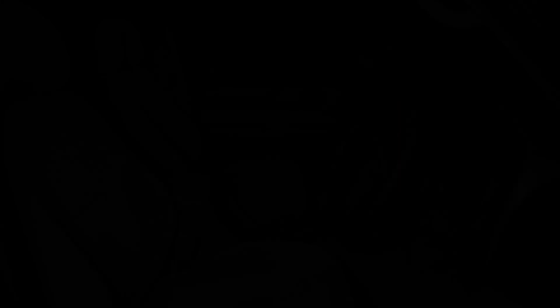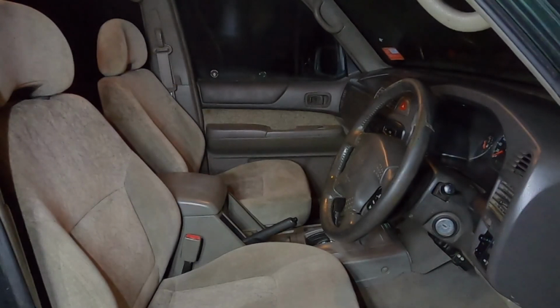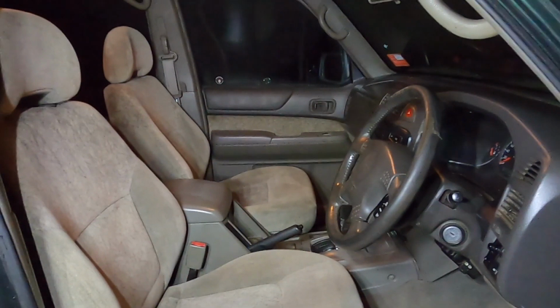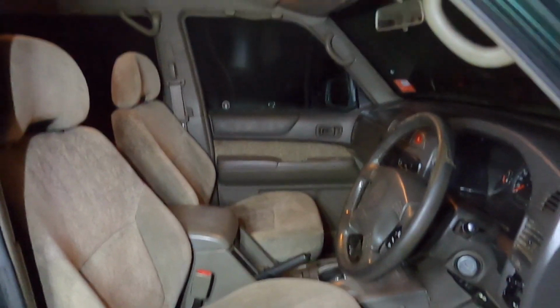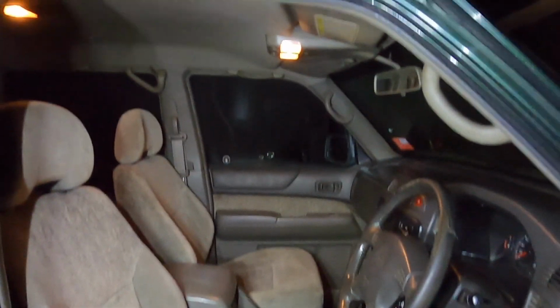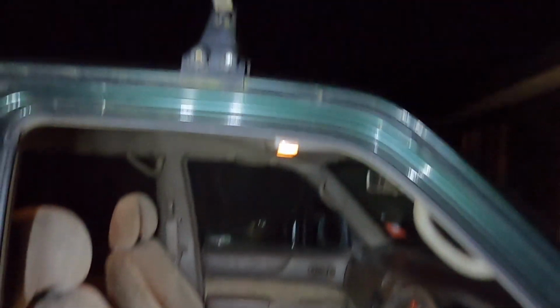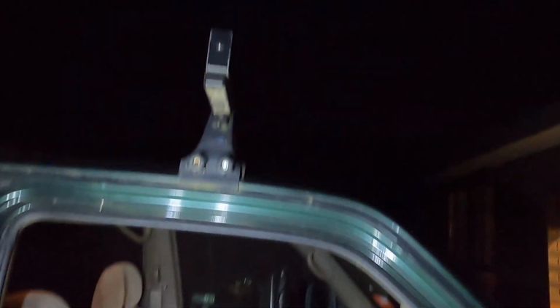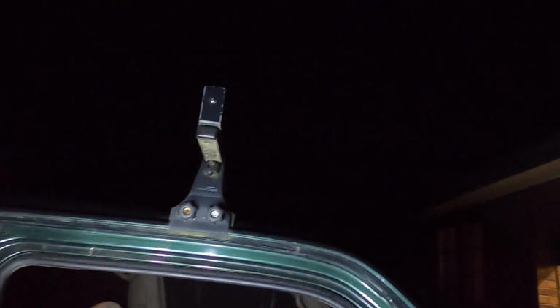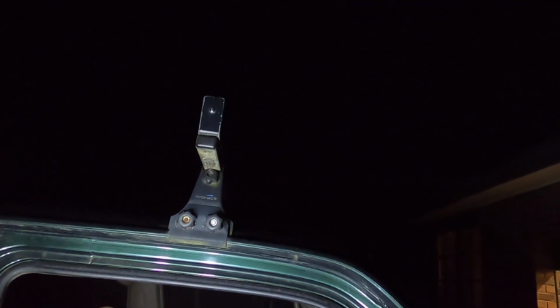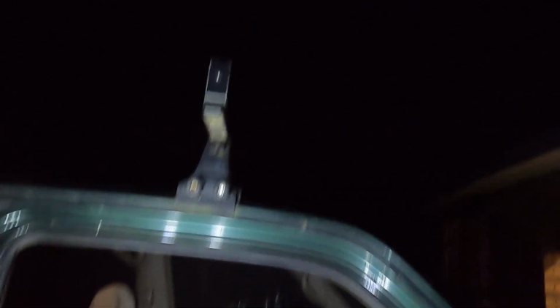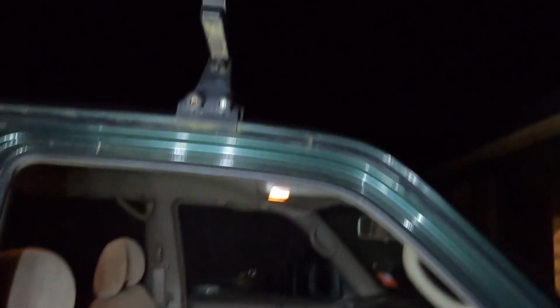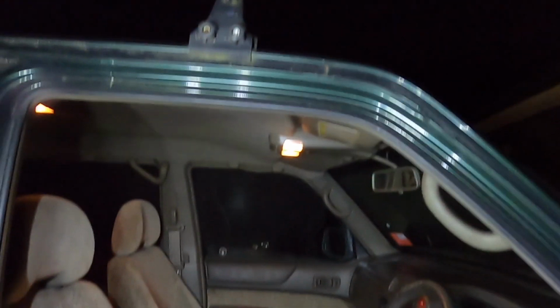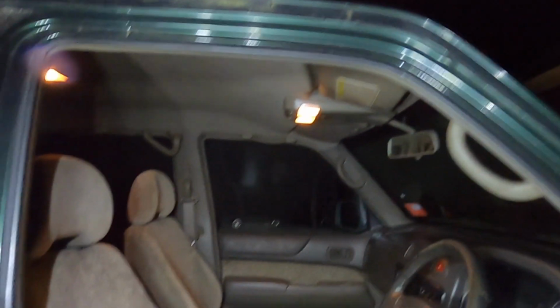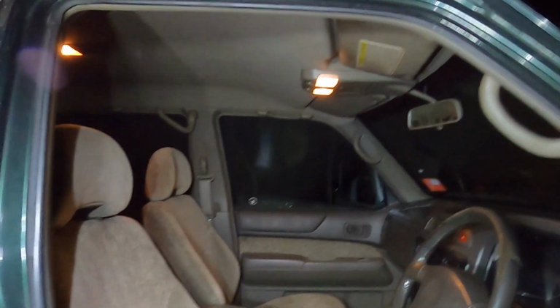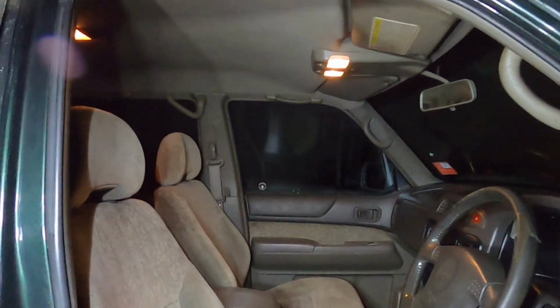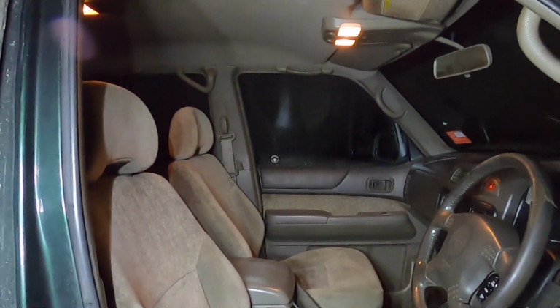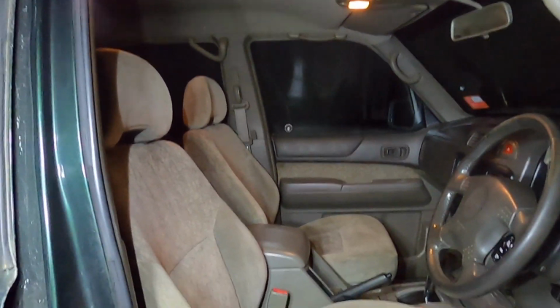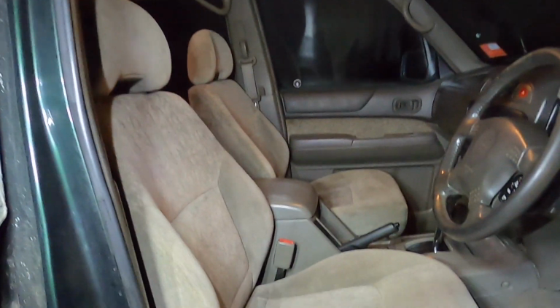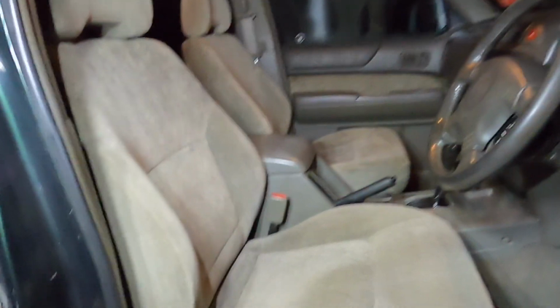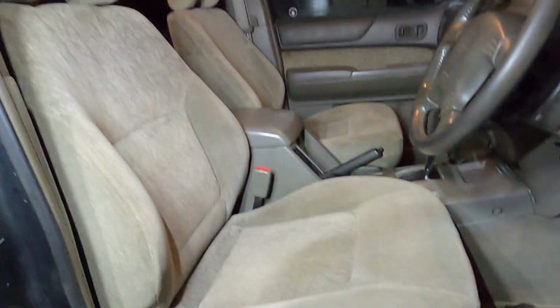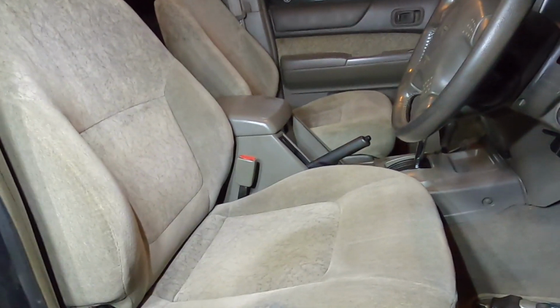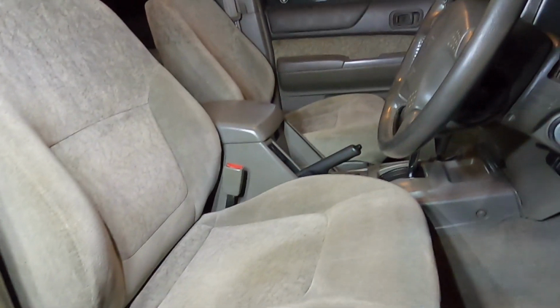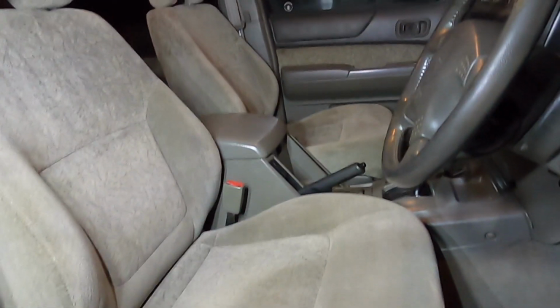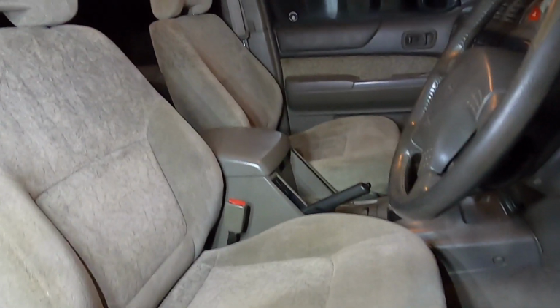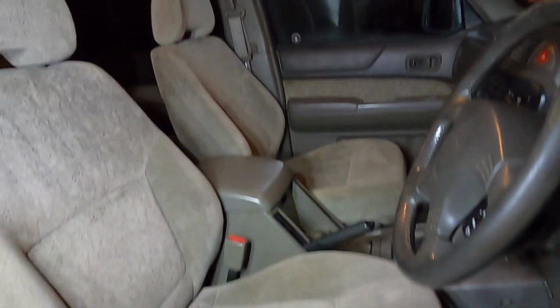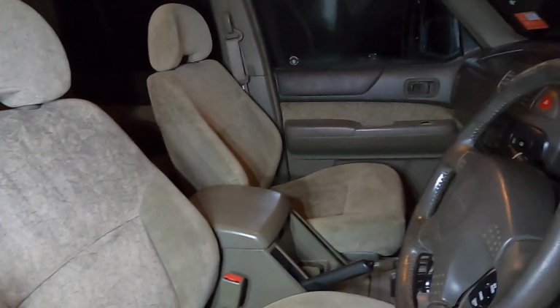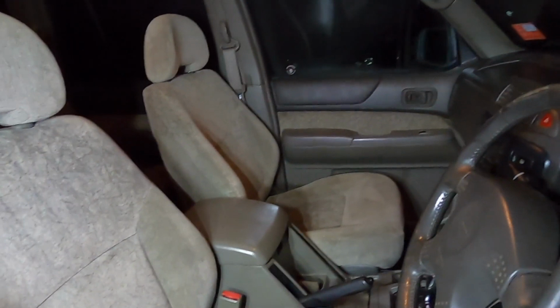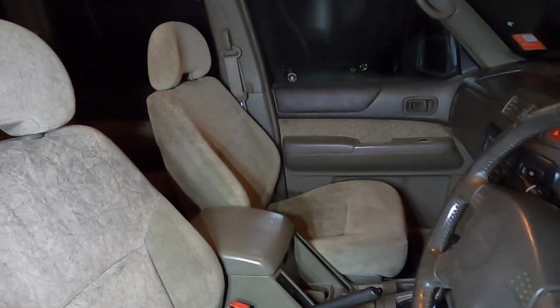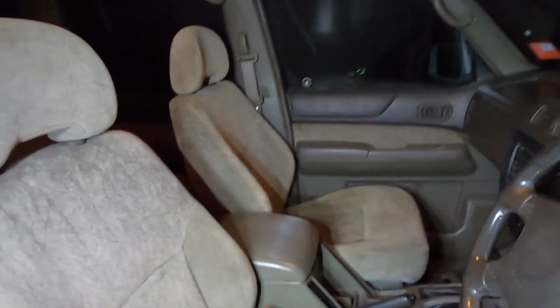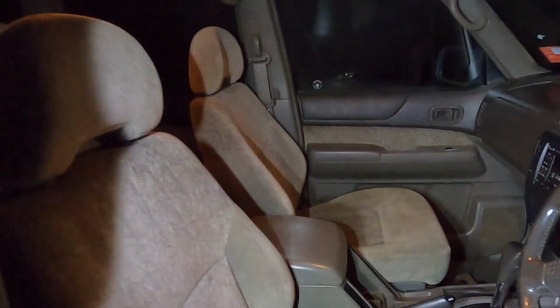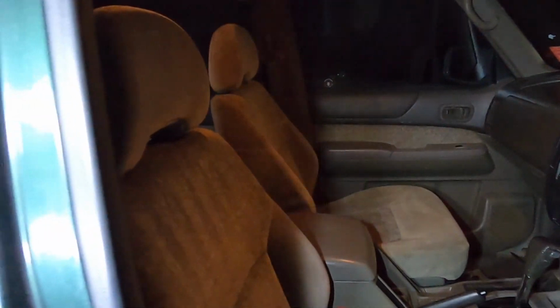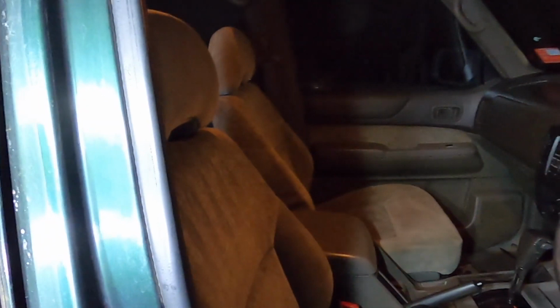Well, it's now night time and we've clearly run out of daylight. Seats are in — much better than what was there before, and the rock is now gone.